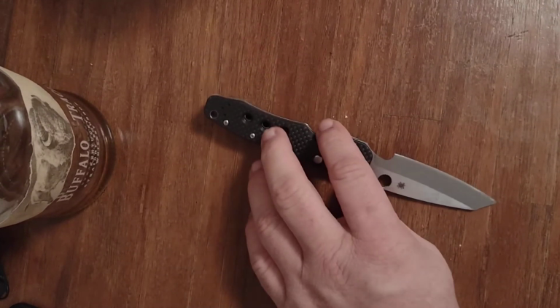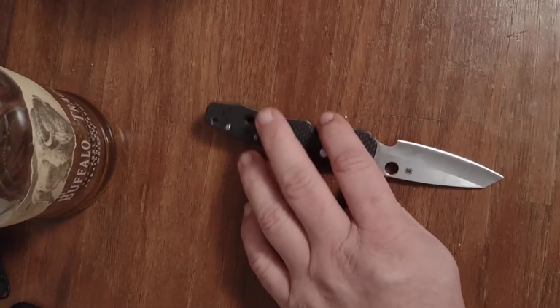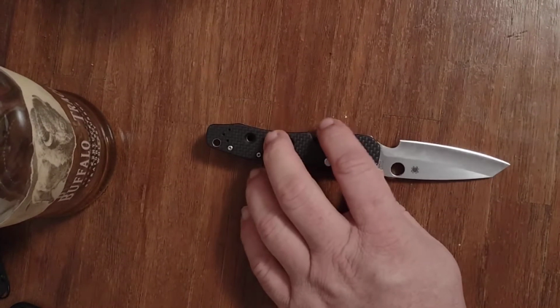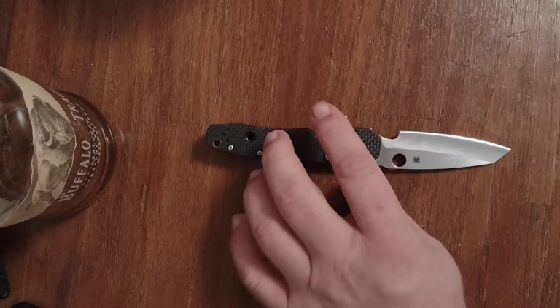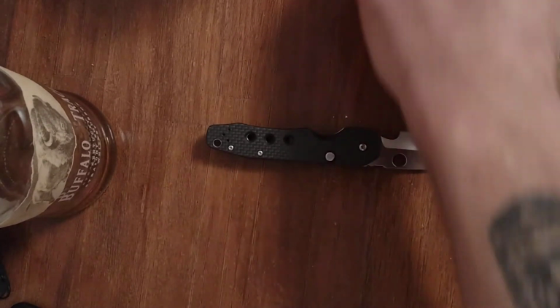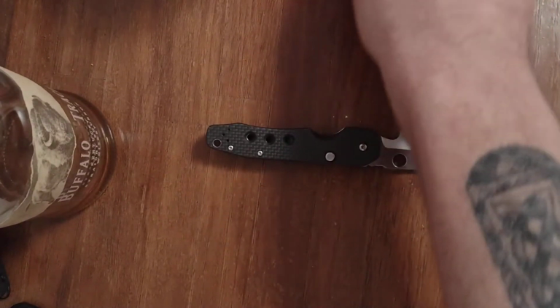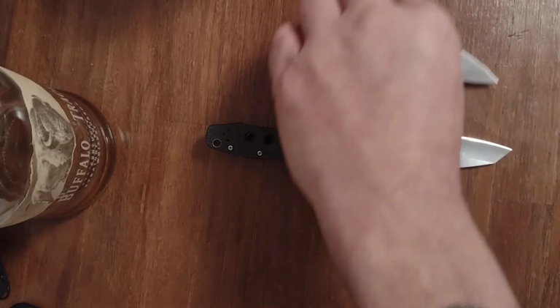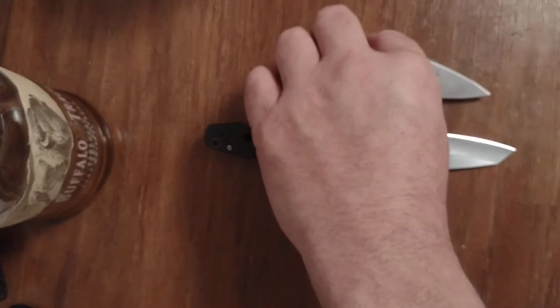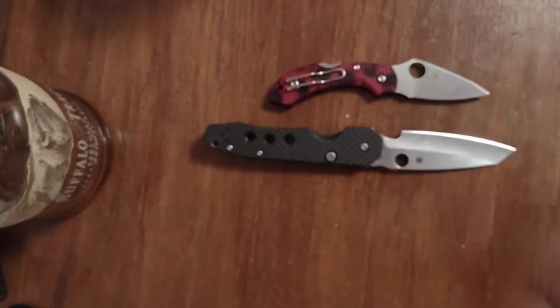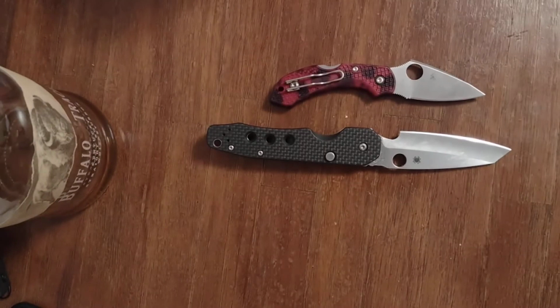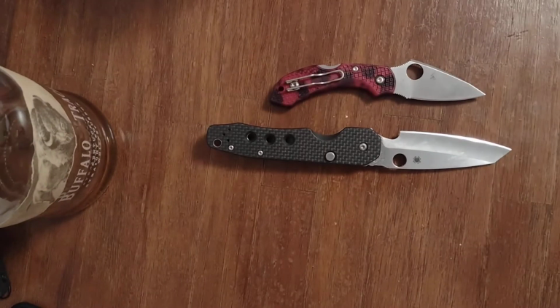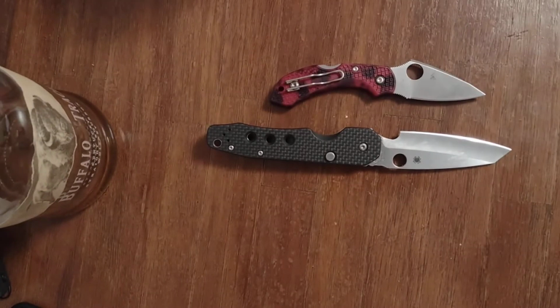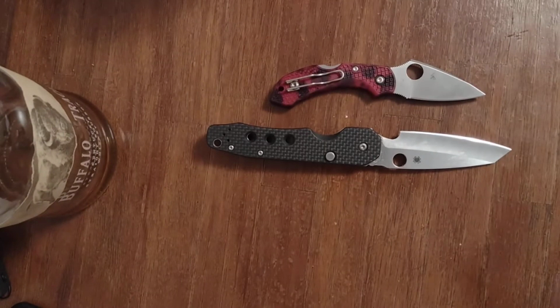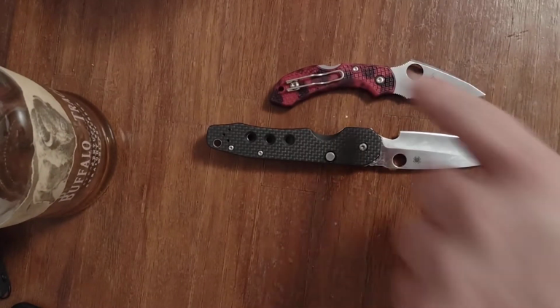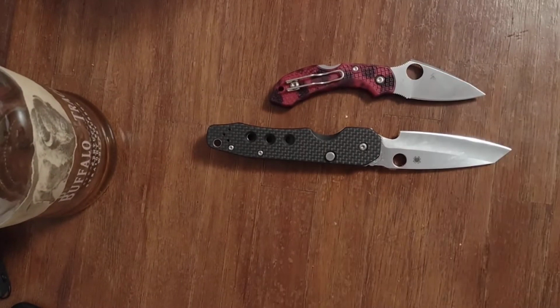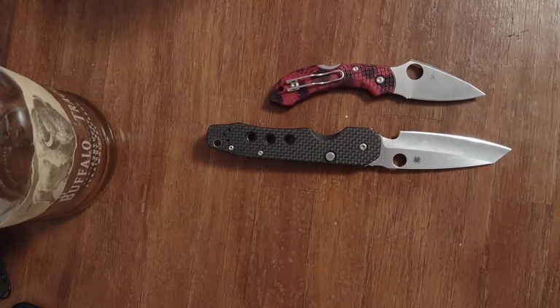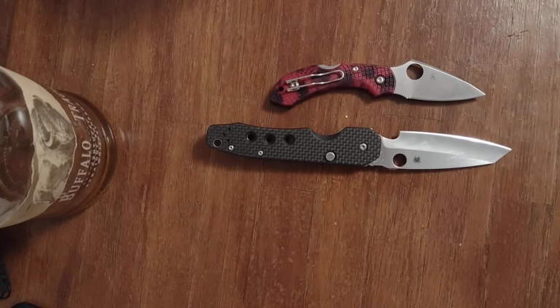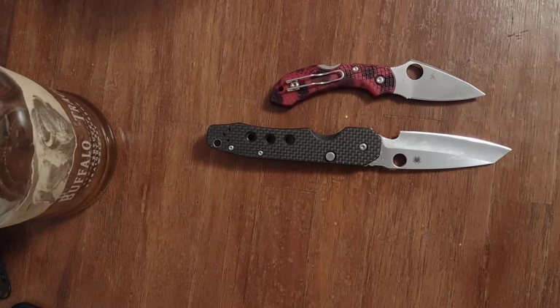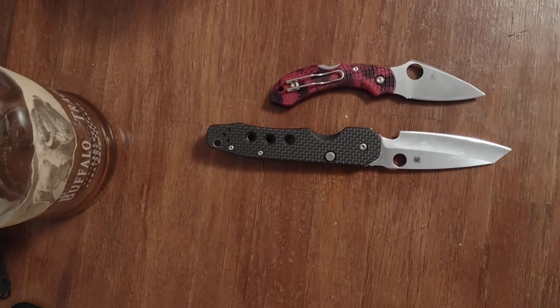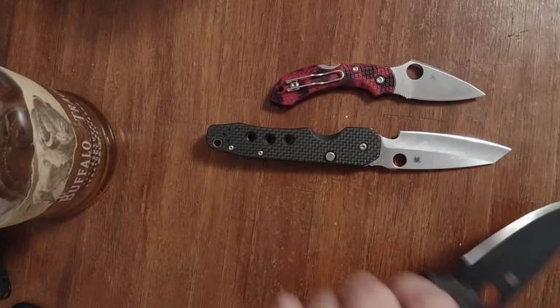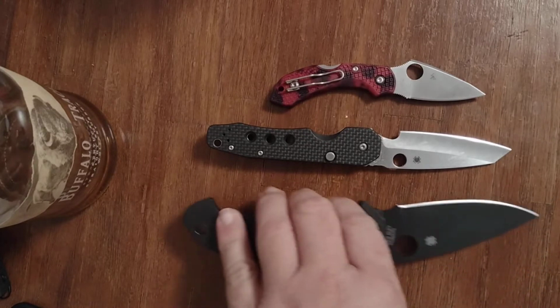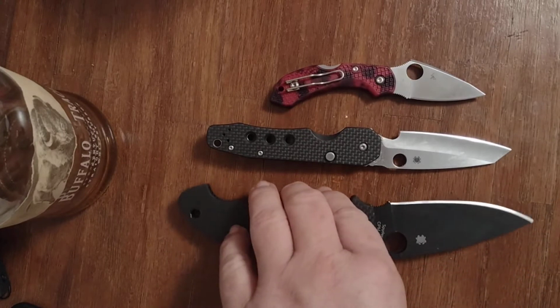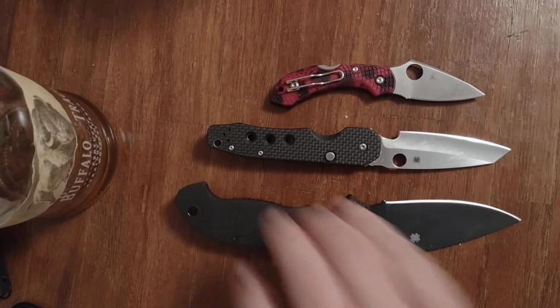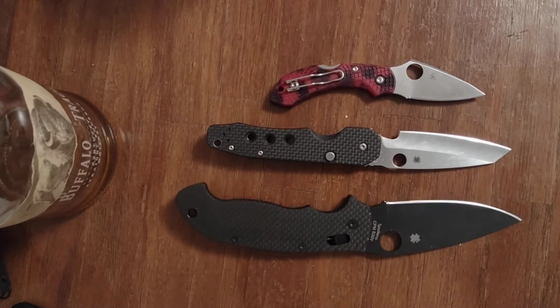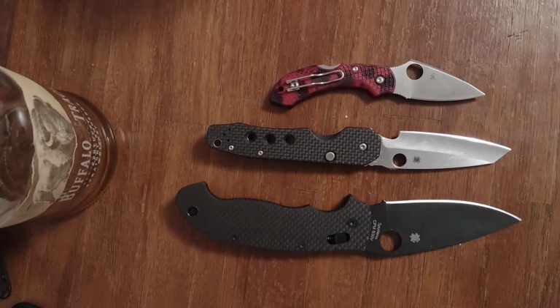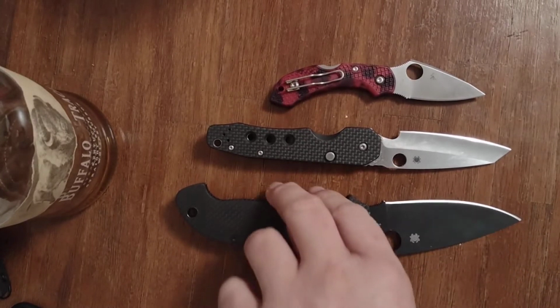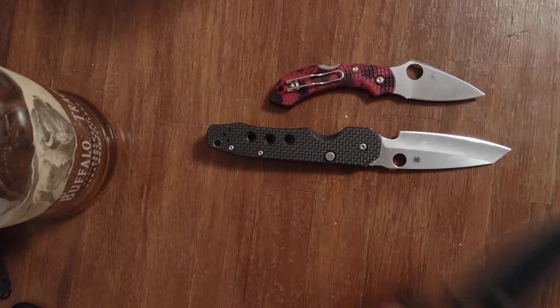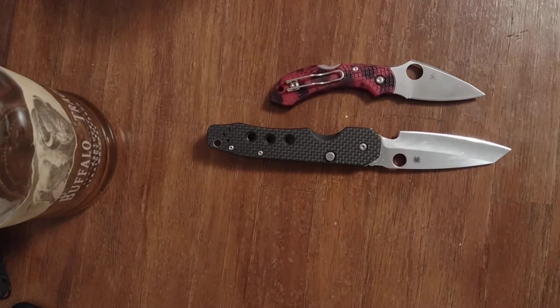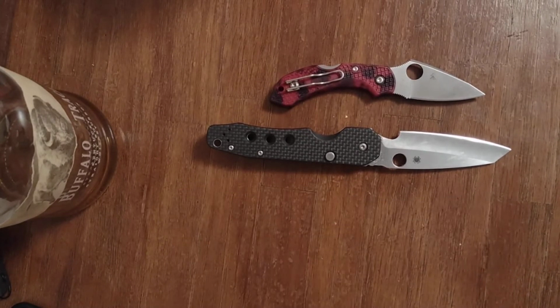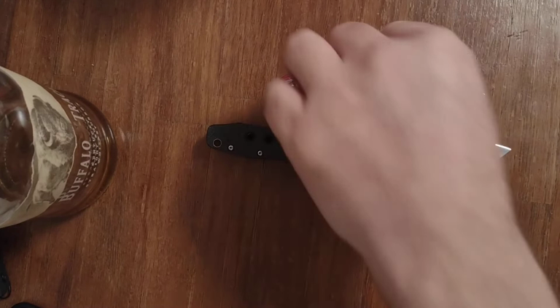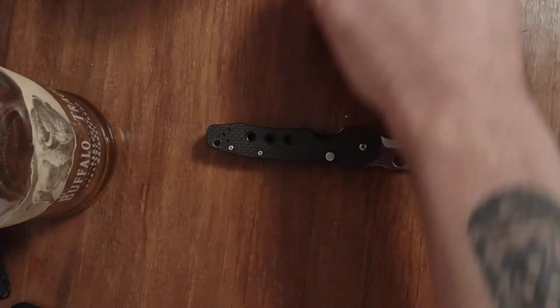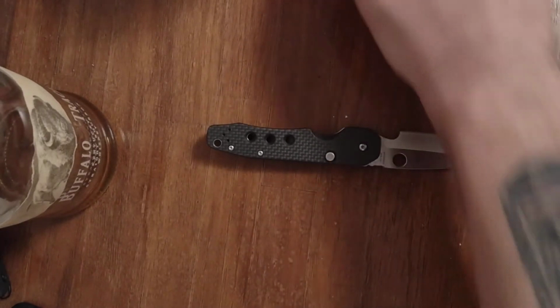I'll give you a couple of size comparisons here. Here's my smallest Spyderco, my Dragonfly — it's not the smallest one they make, it's the smallest one I have. And here's my largest Spyderco, the Manix XL. I like all these knives, and reviews are coming on those too.